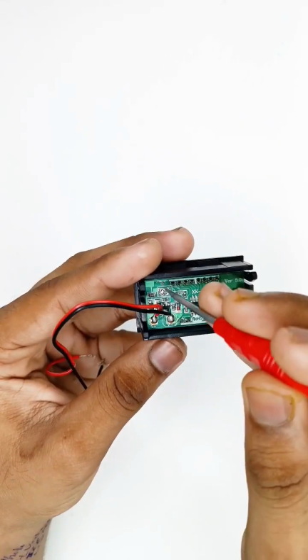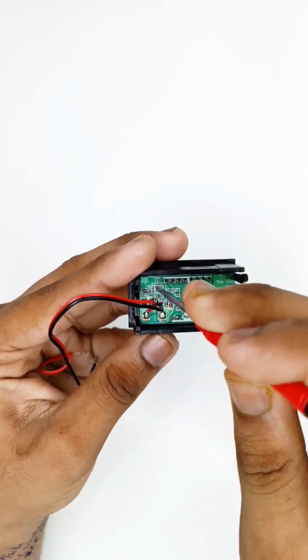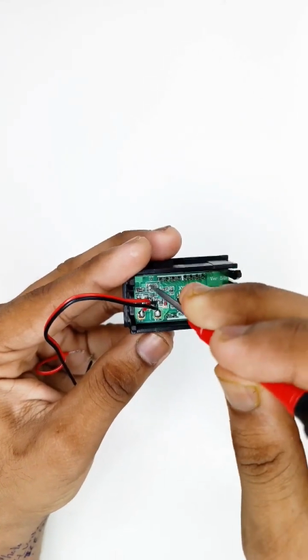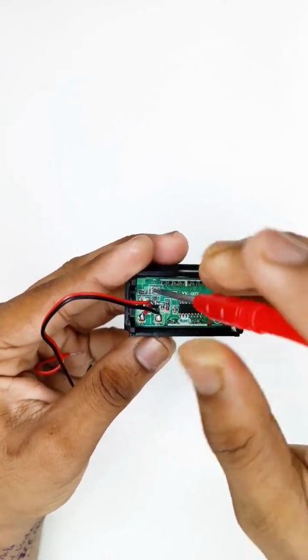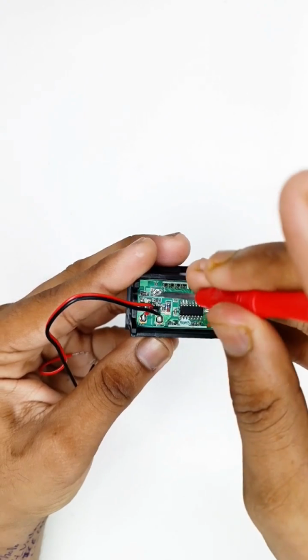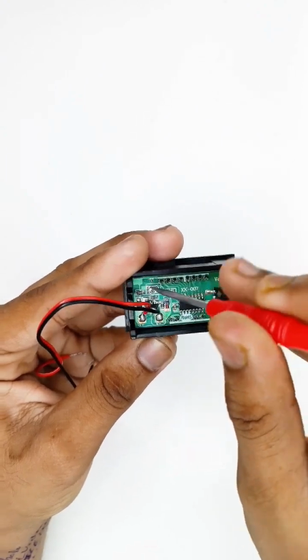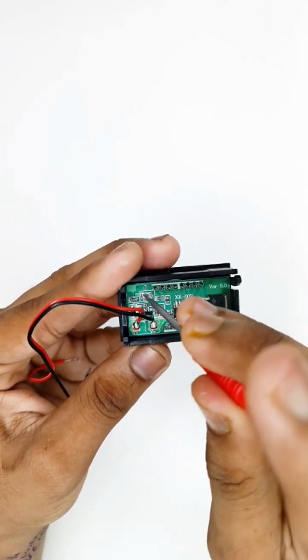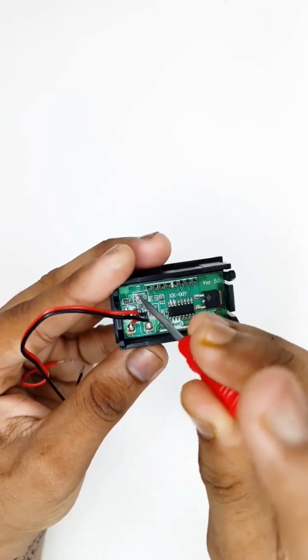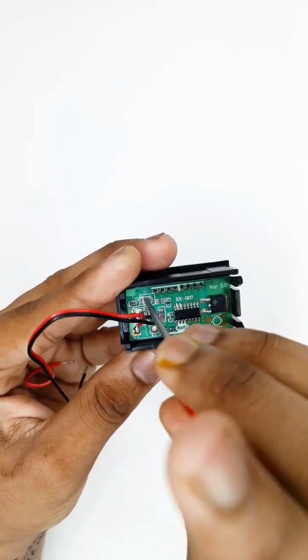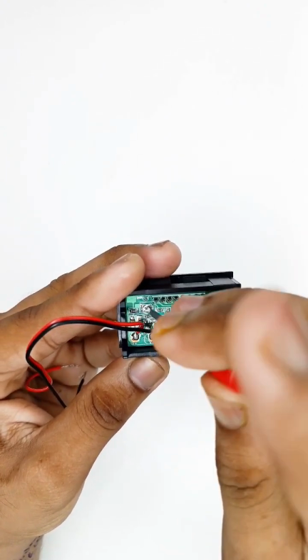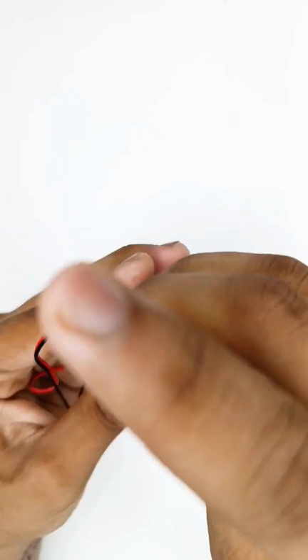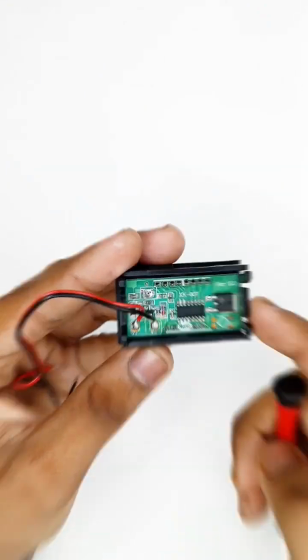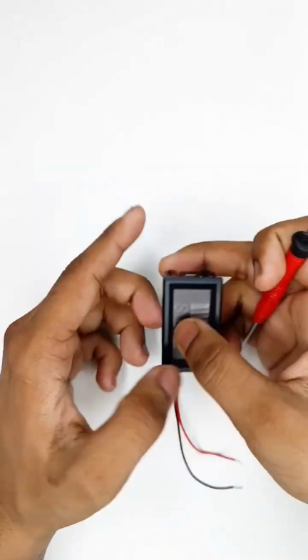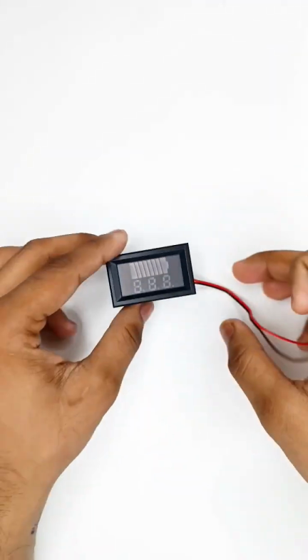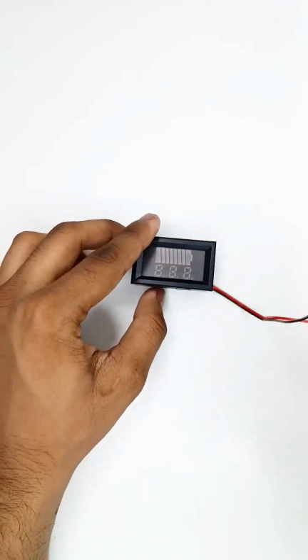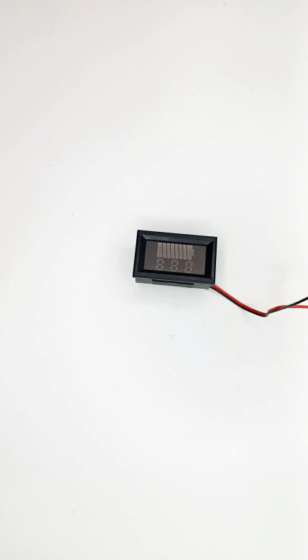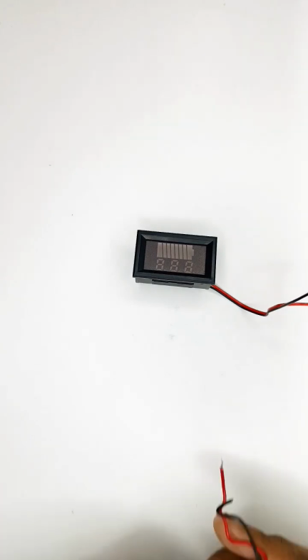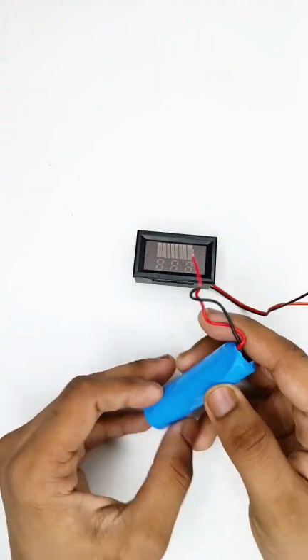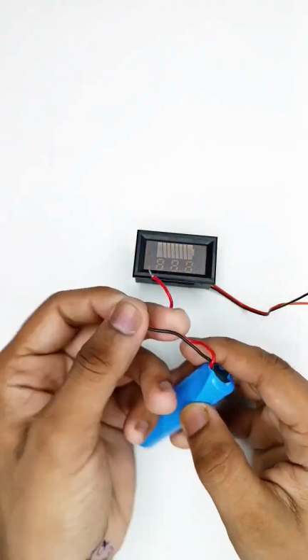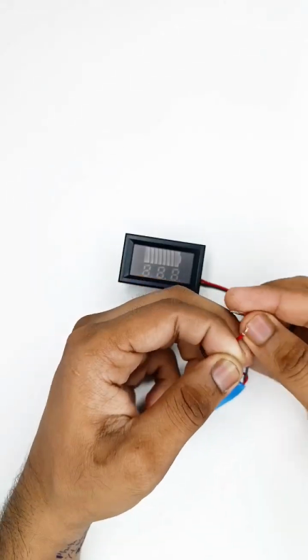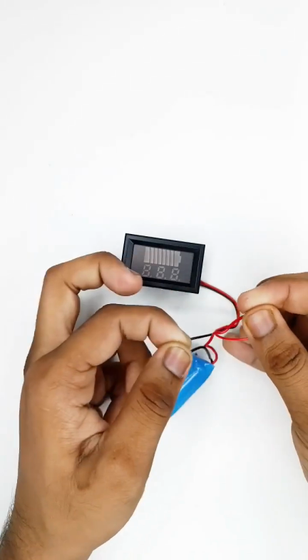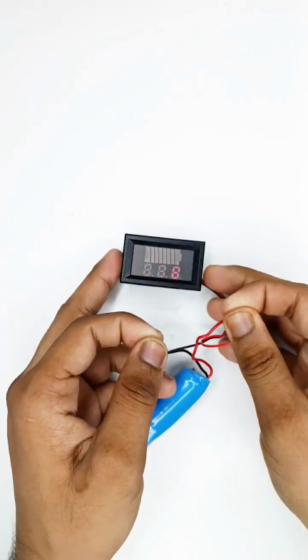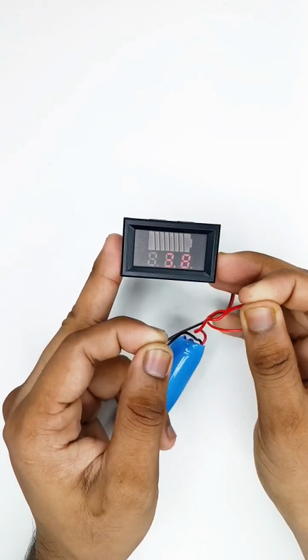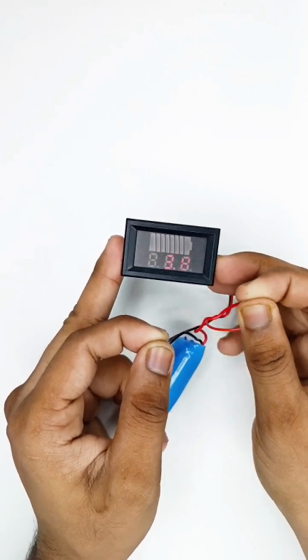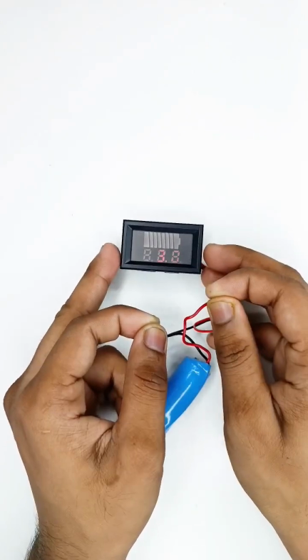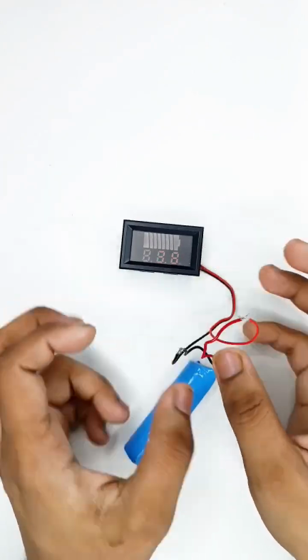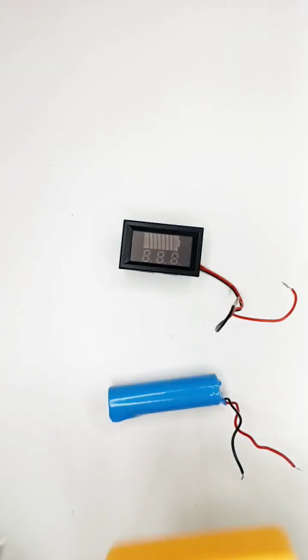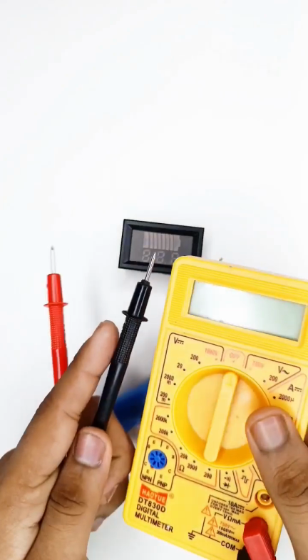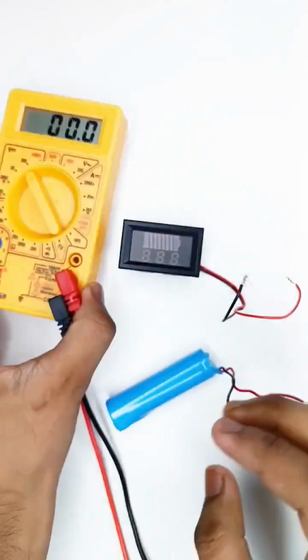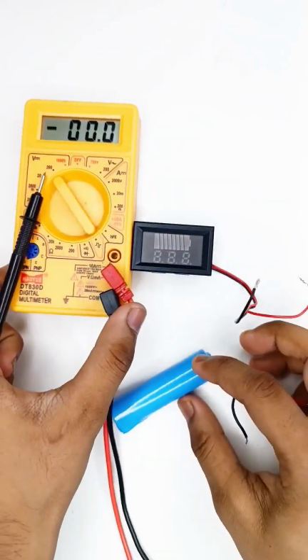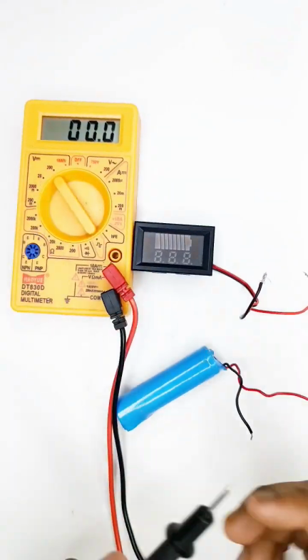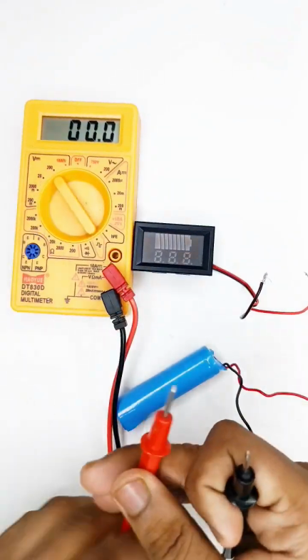This is the calibrate function of the voltmeter. Let's test our circuit. Now it's time to calibrate your circuit according to the voltmeter.